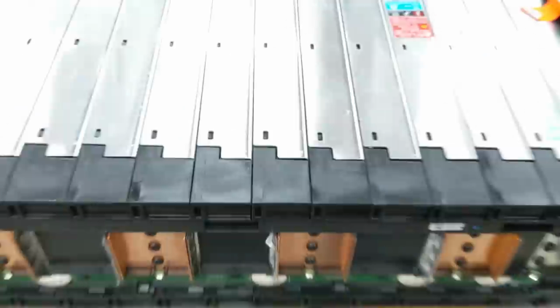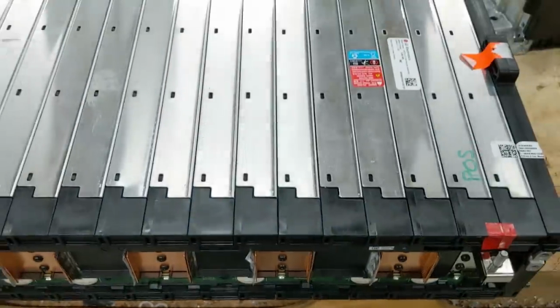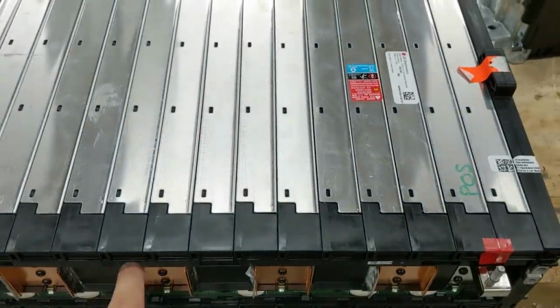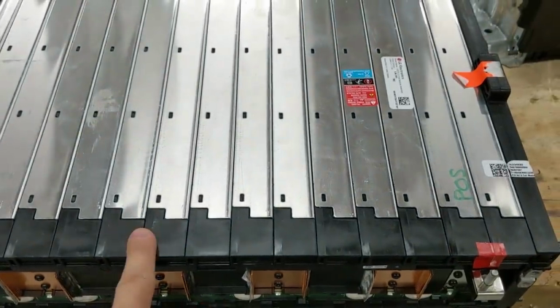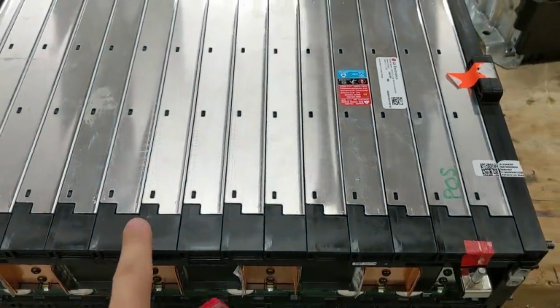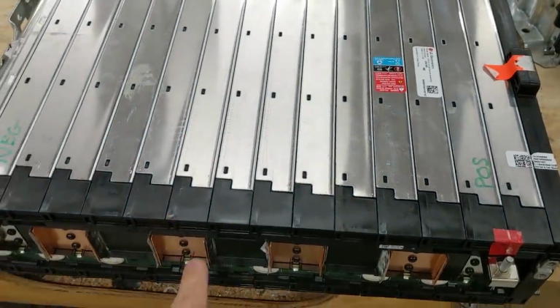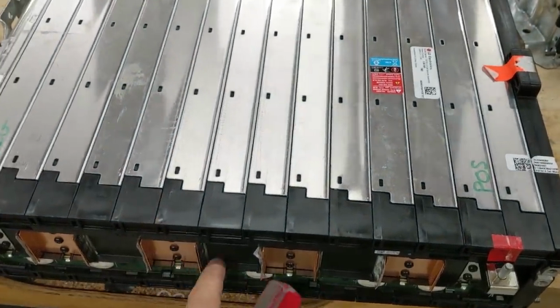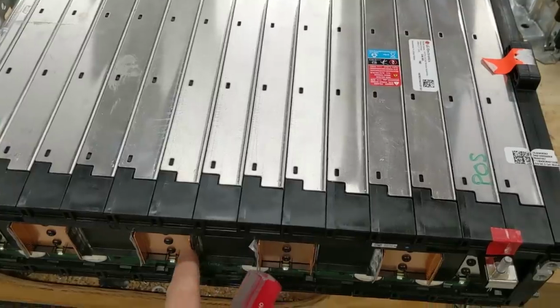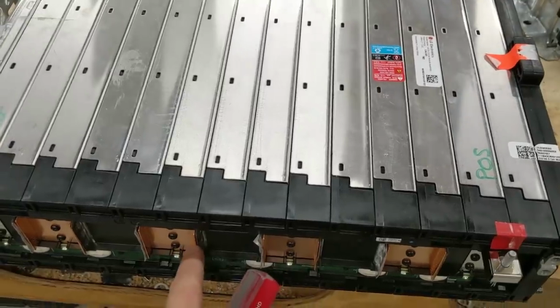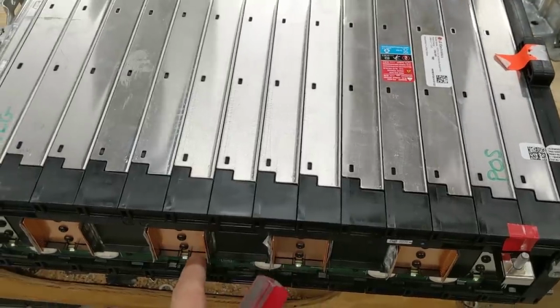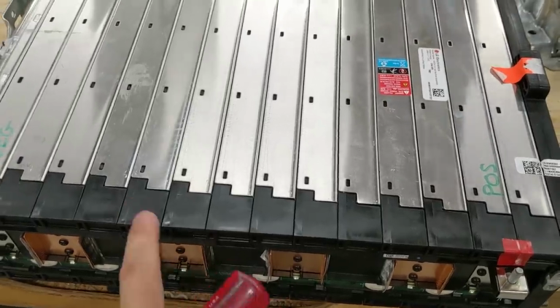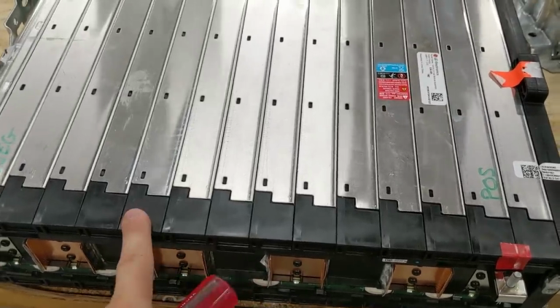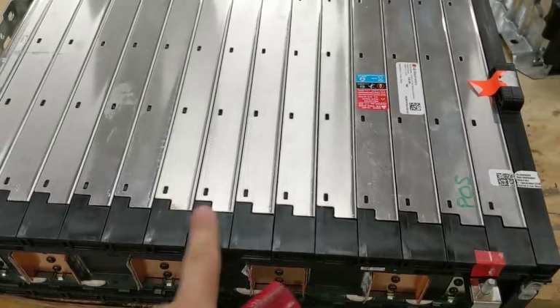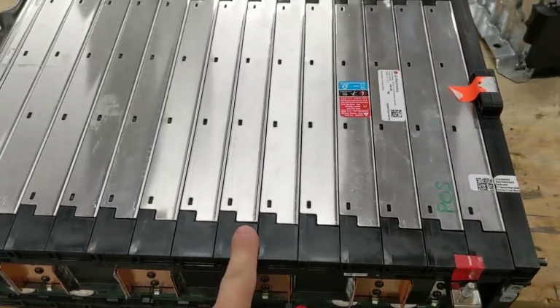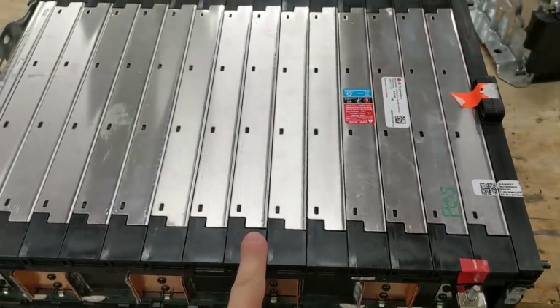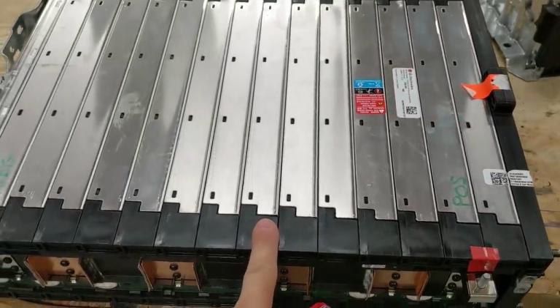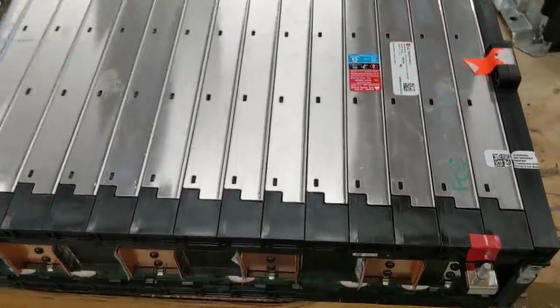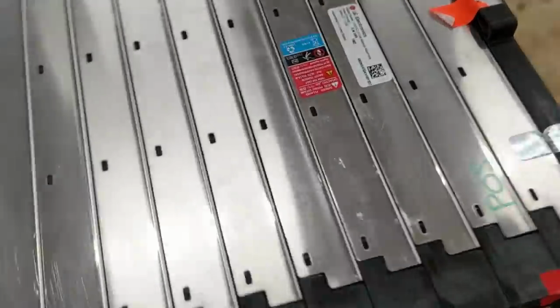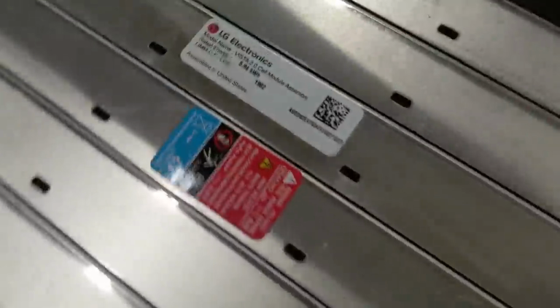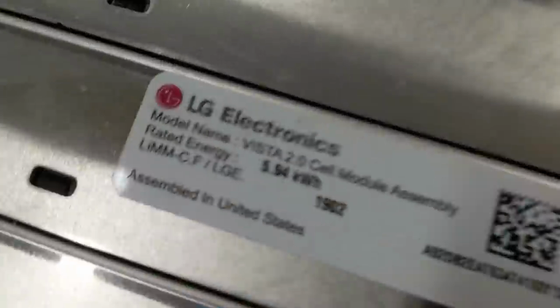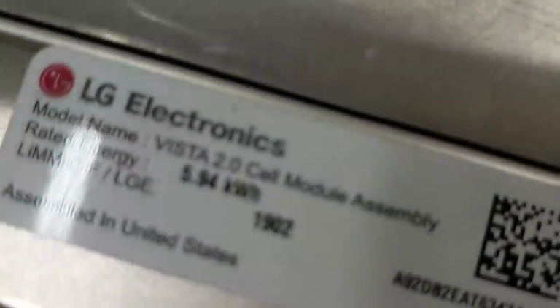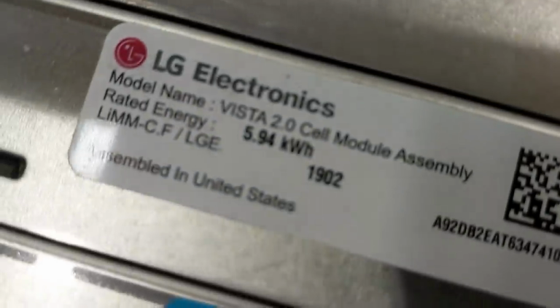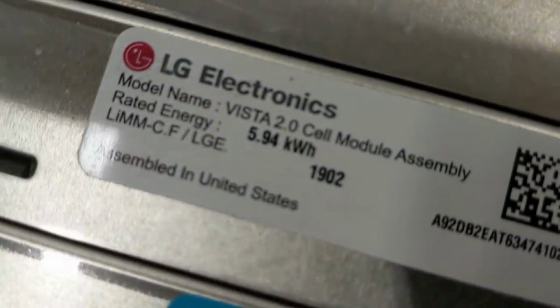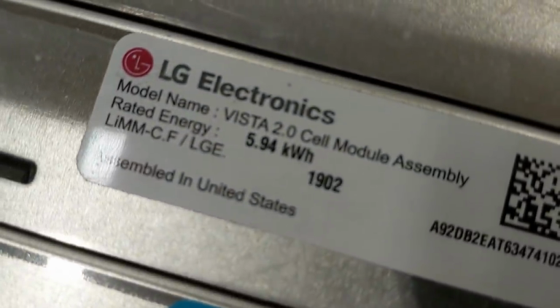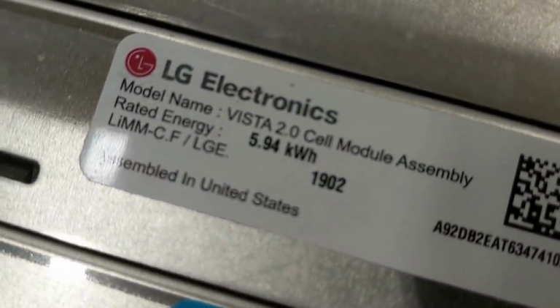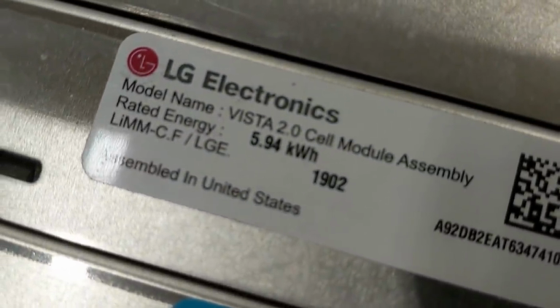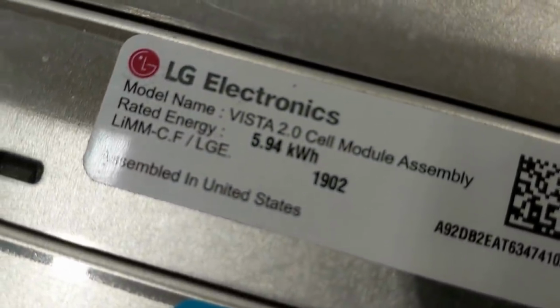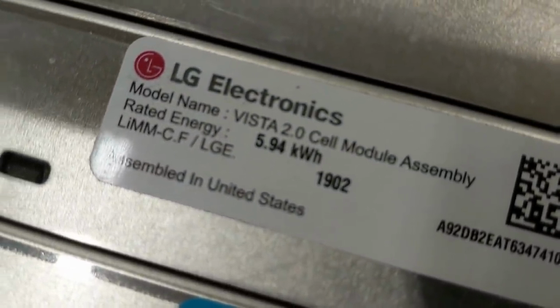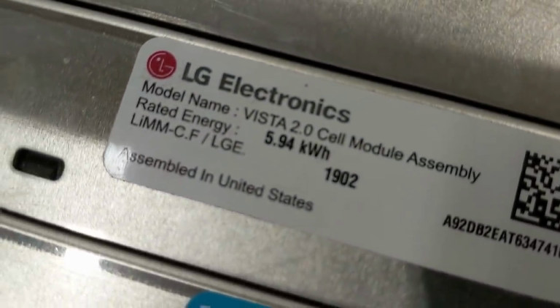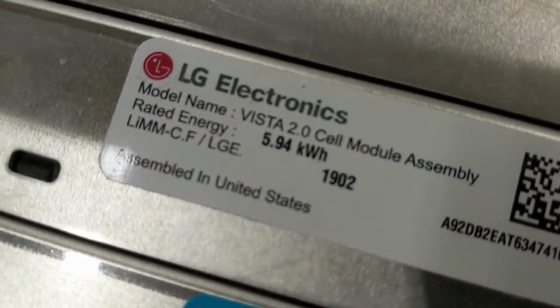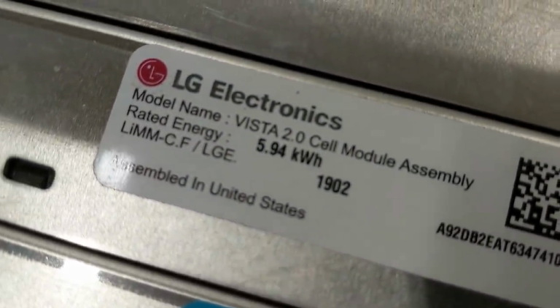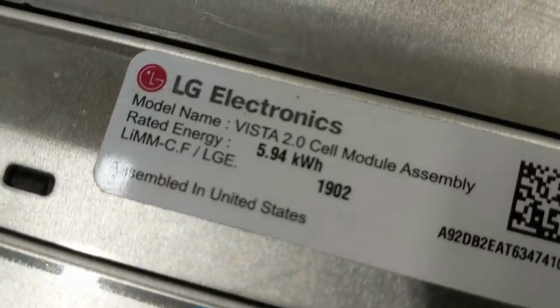Each cell is 60 amp-hours, so this is going to be a 180 amp-hour pack — almost six kilowatt-hours for the whole thing.